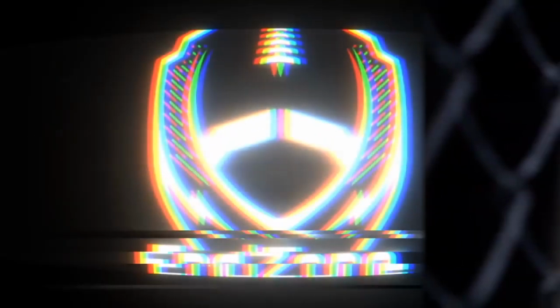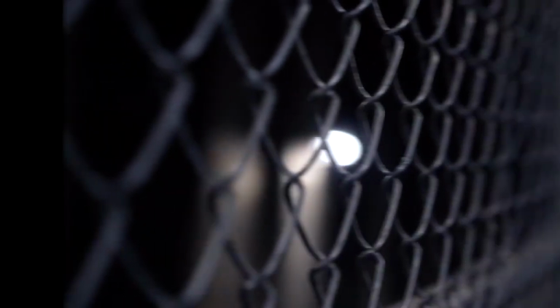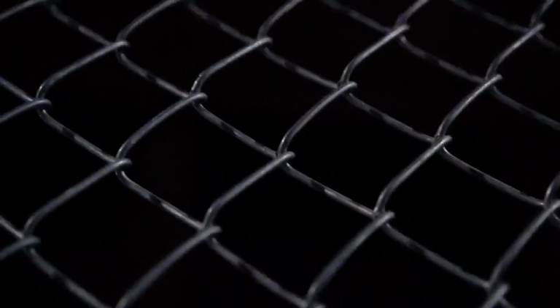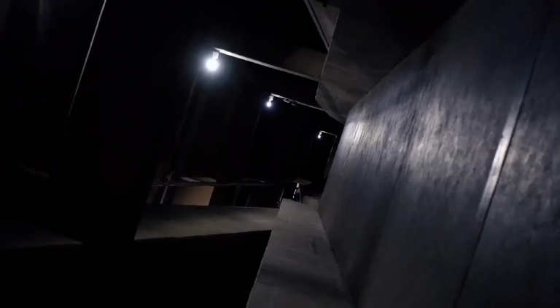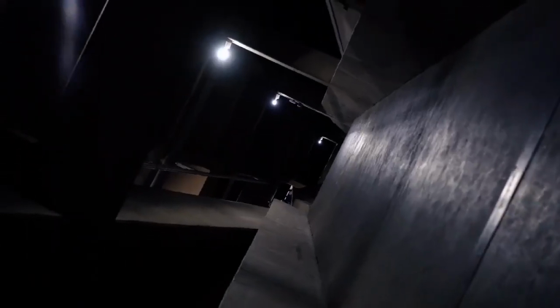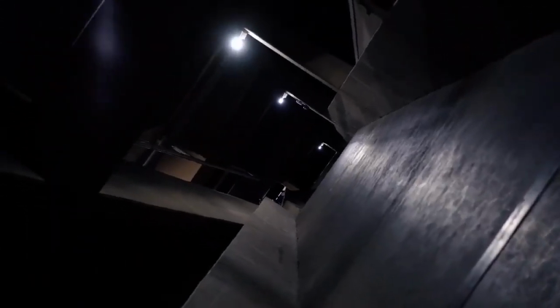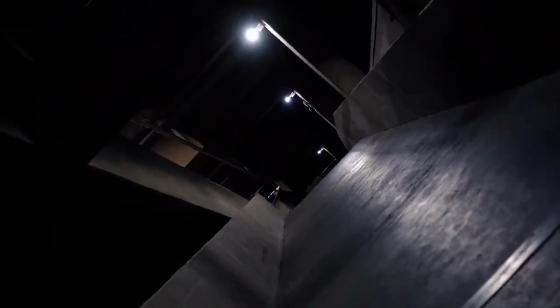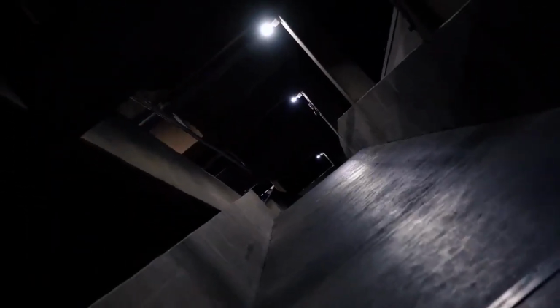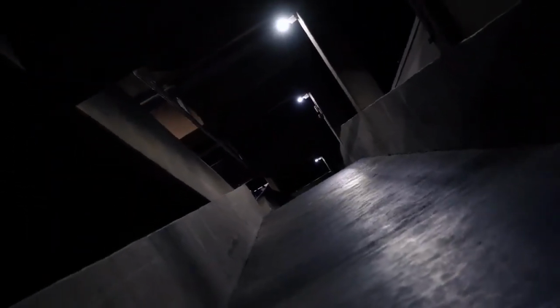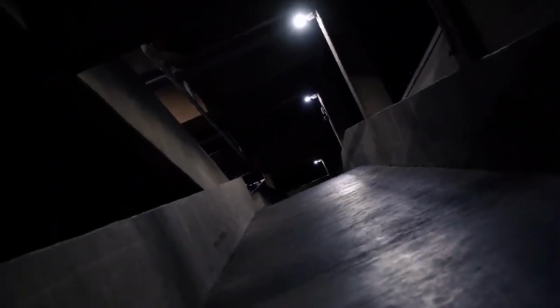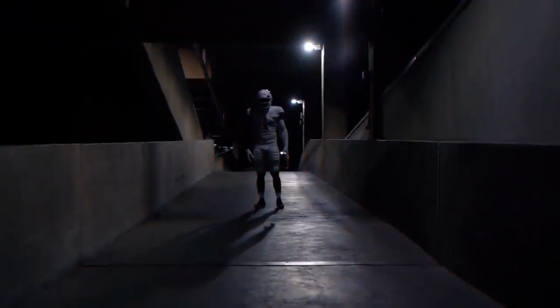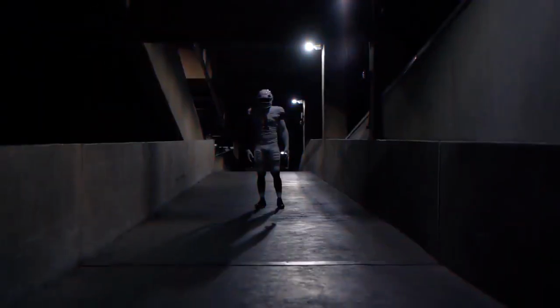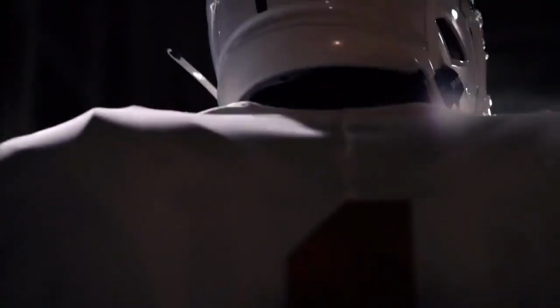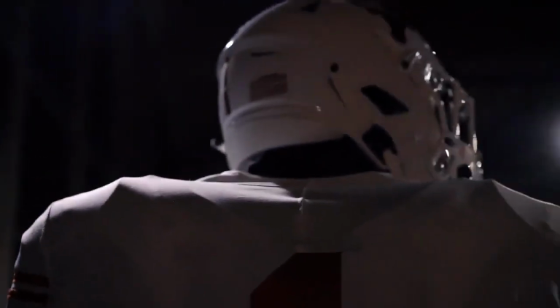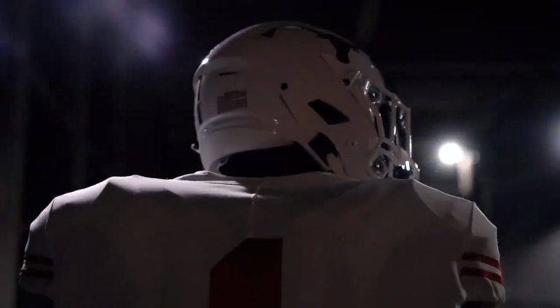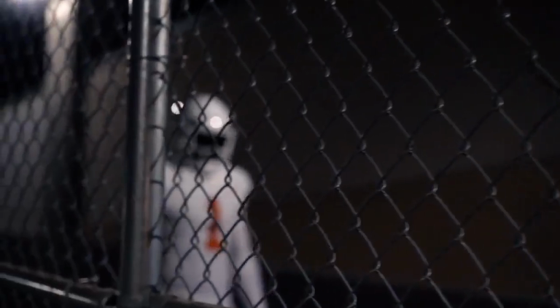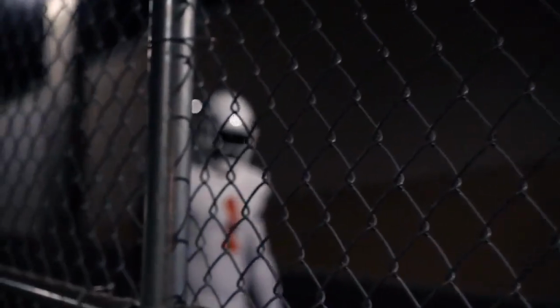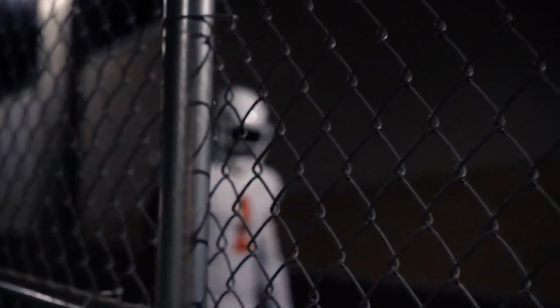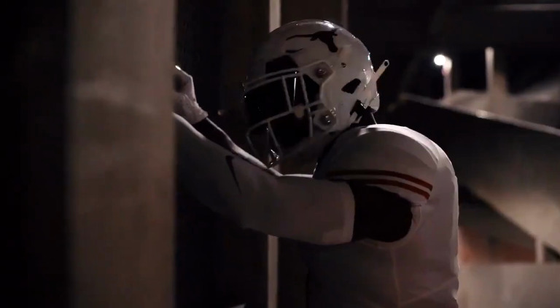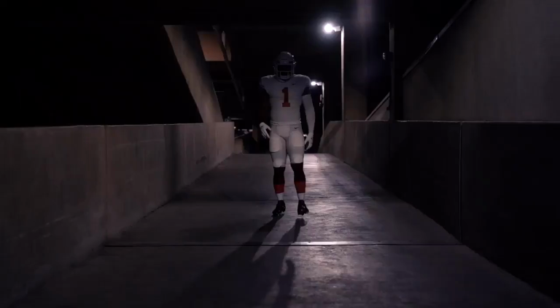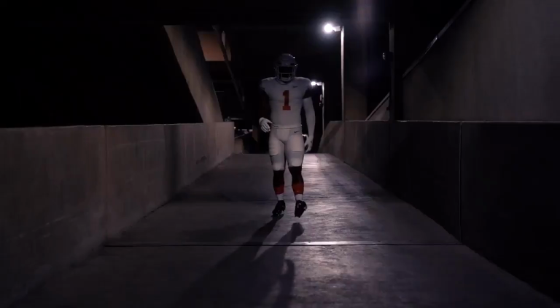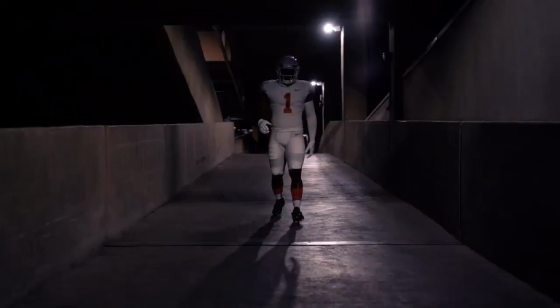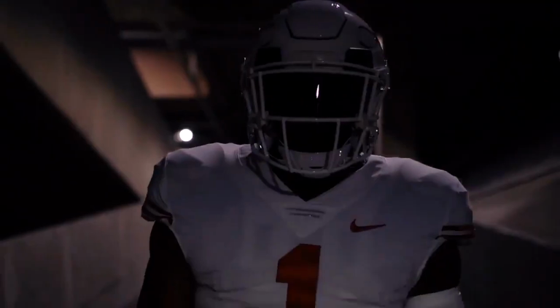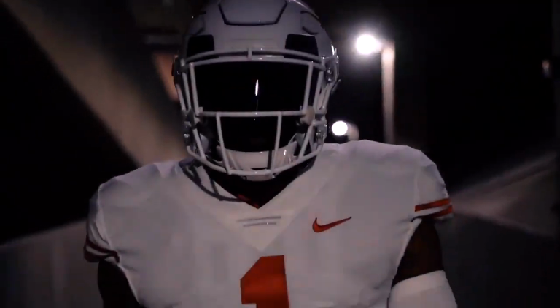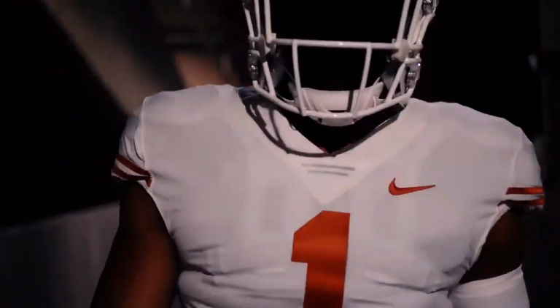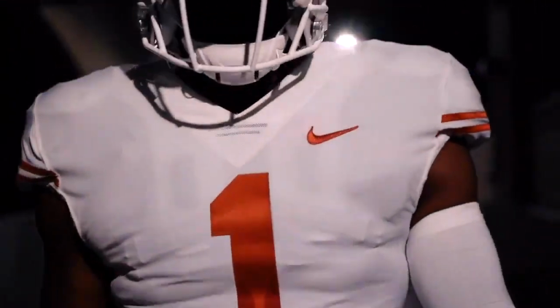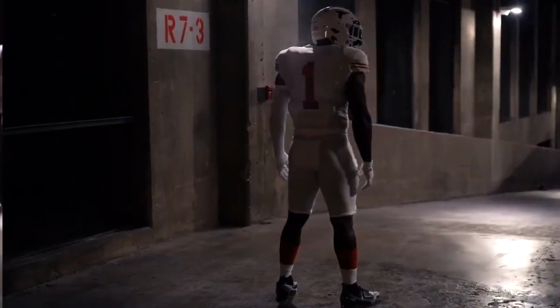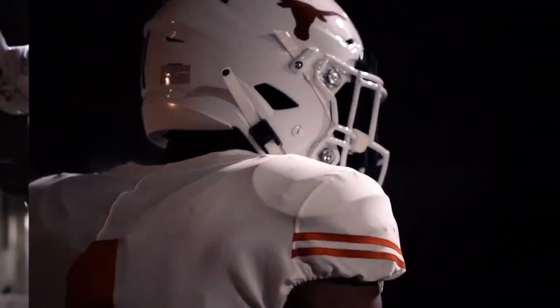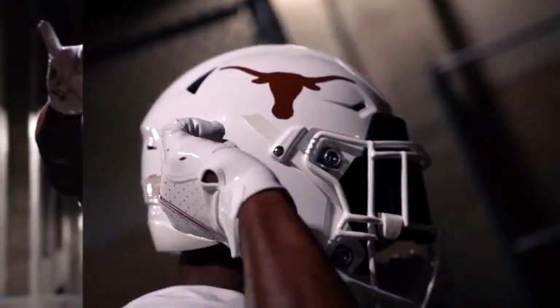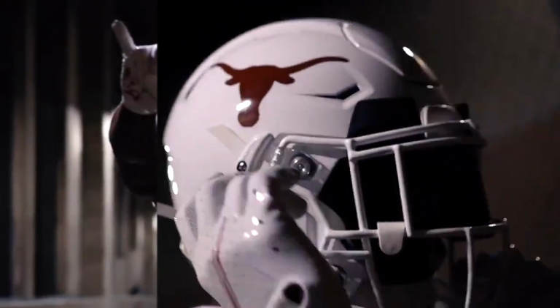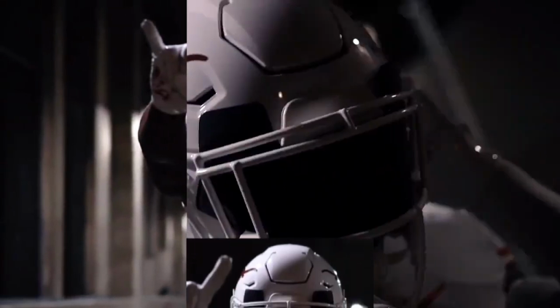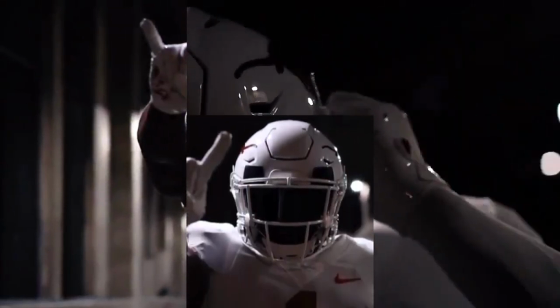This is the End Zone, it's time to move the chains. Texas, 50 years ago in 1970, won the national championship, so in 2020 they have decided to pay tribute to that Longhorn squad by donning all-white uniforms.